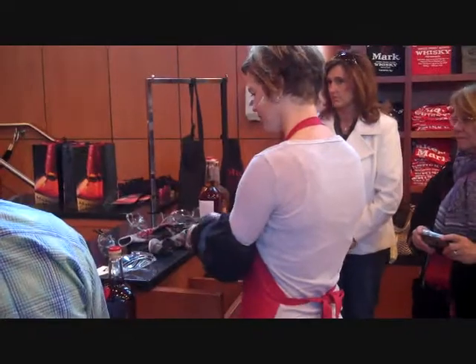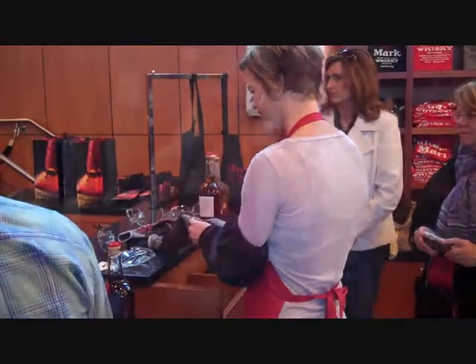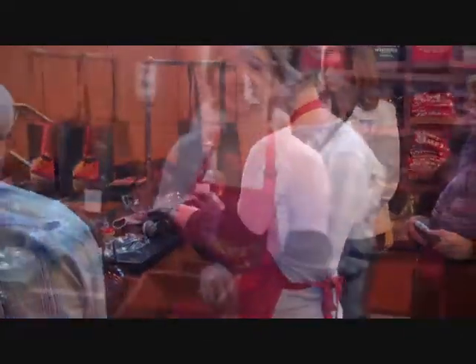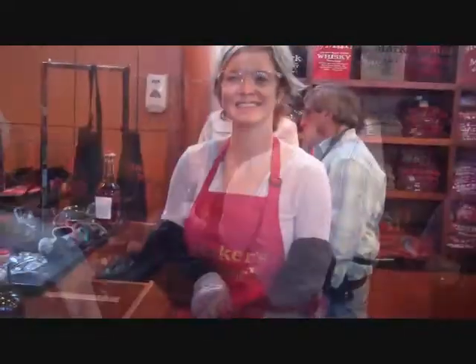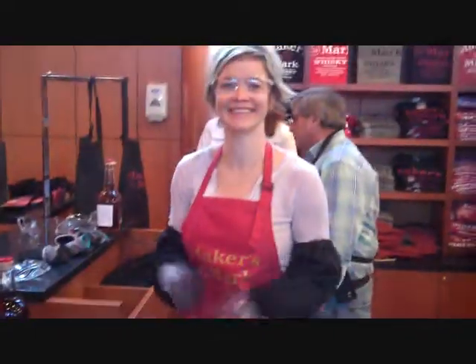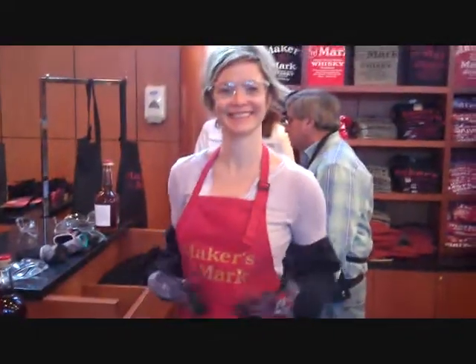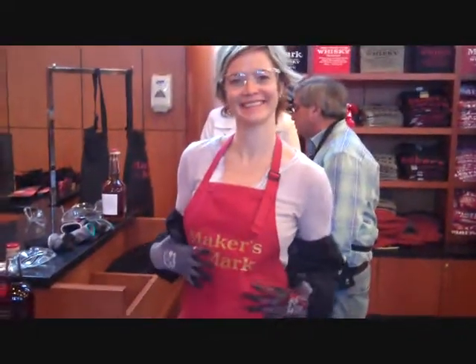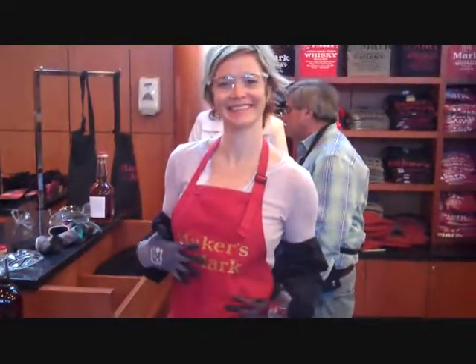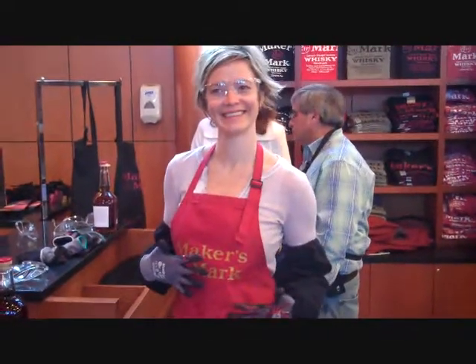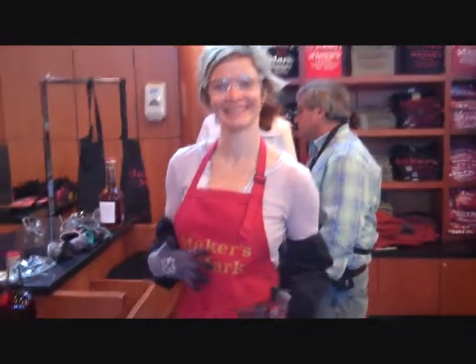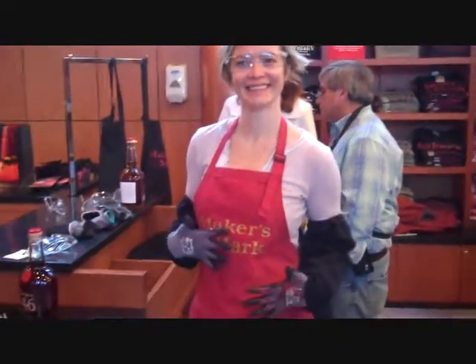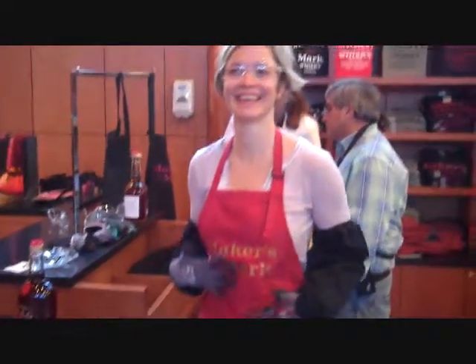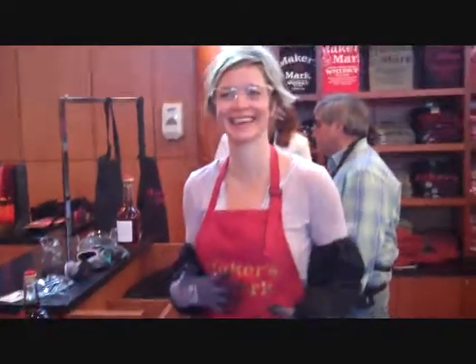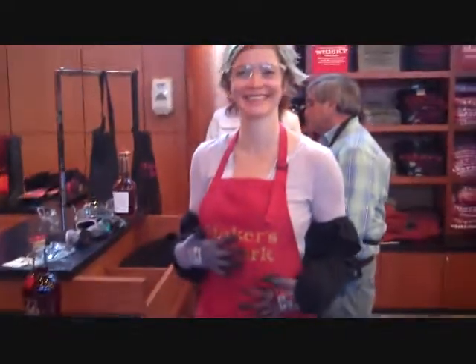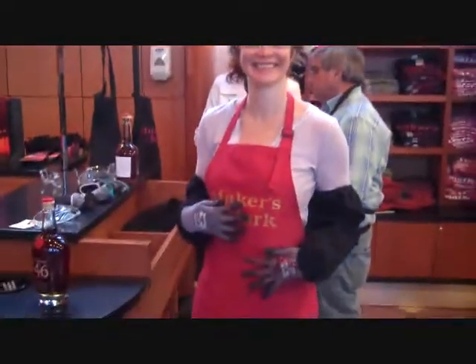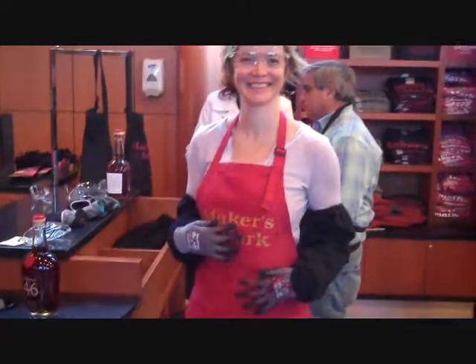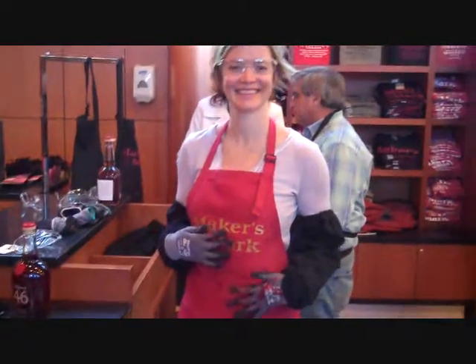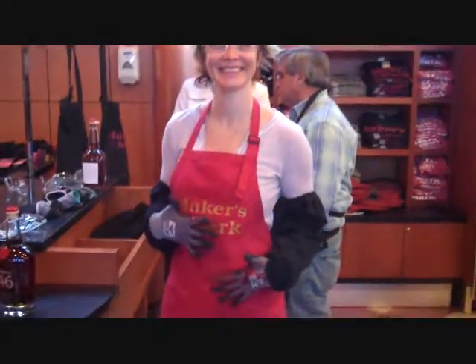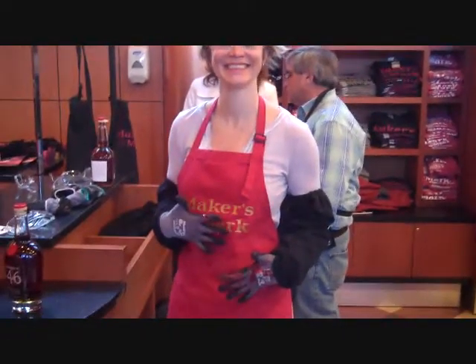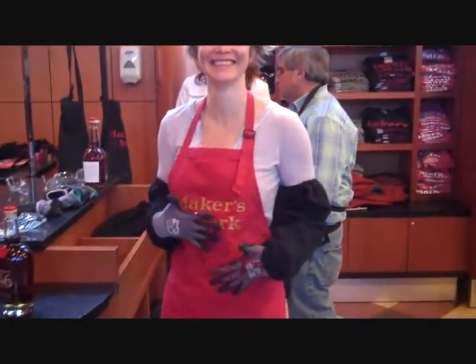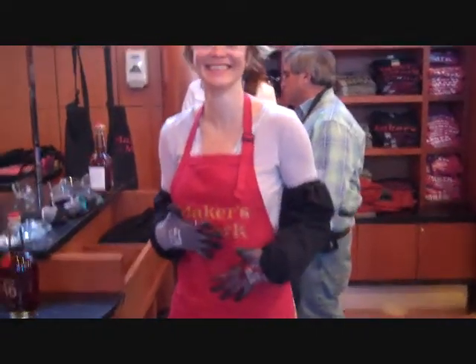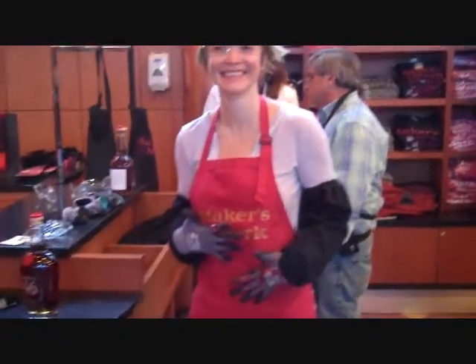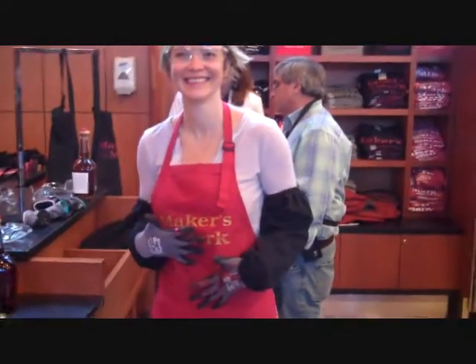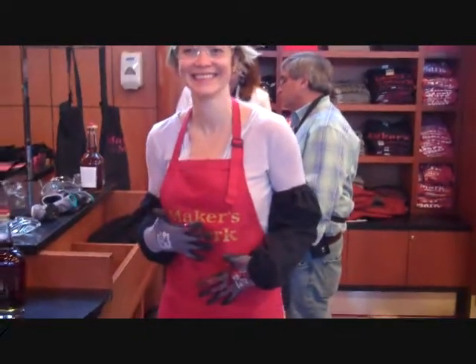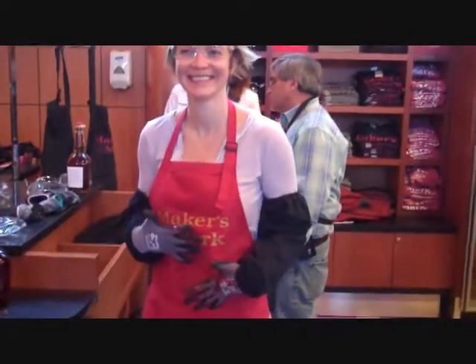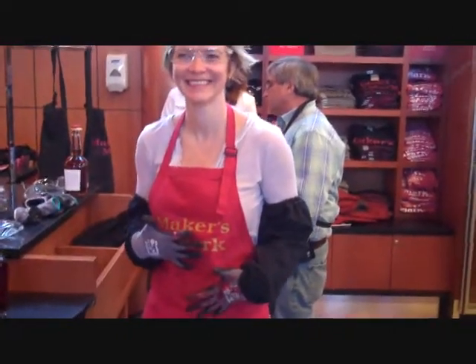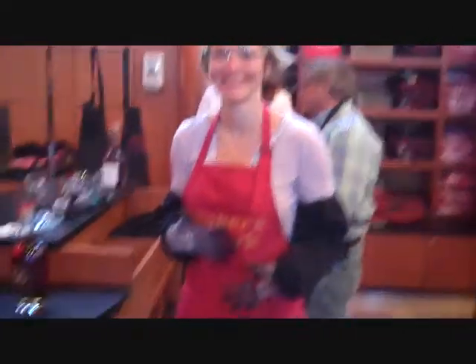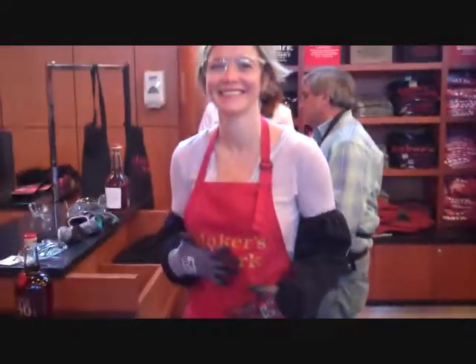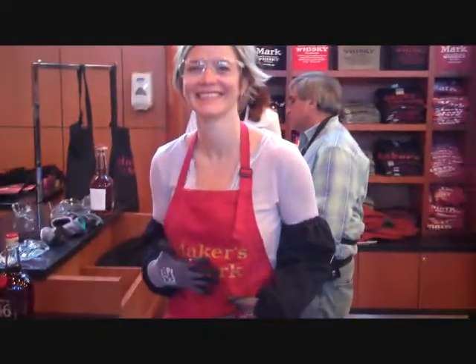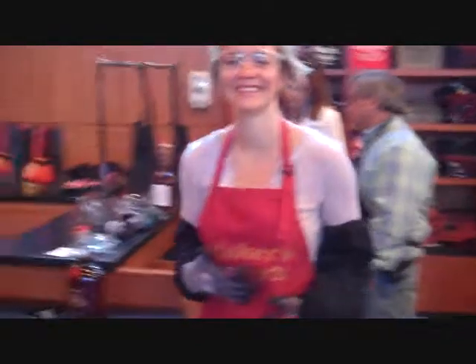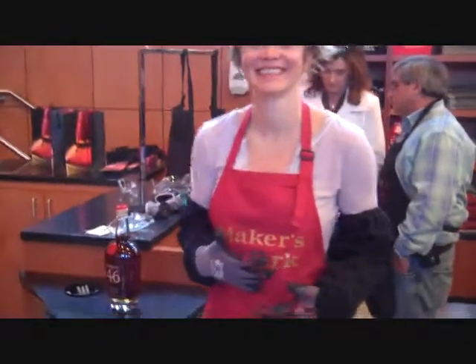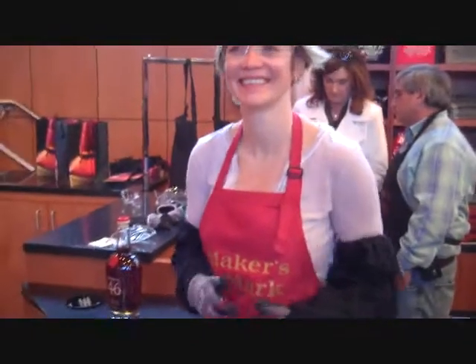See that pose again? I actually make a great Halloween costume — as a Maker's Mark Dipper. Maker's Mark Dipper.